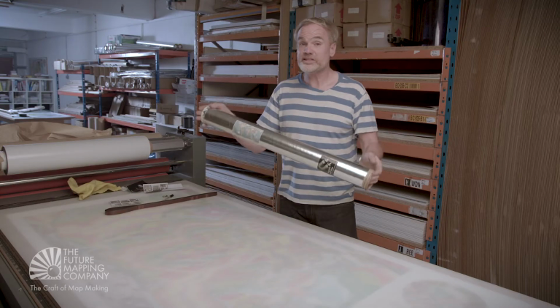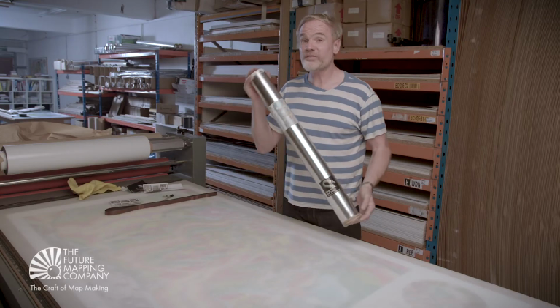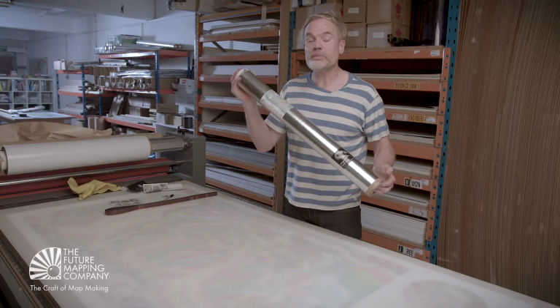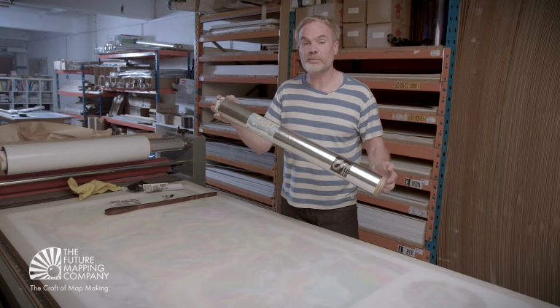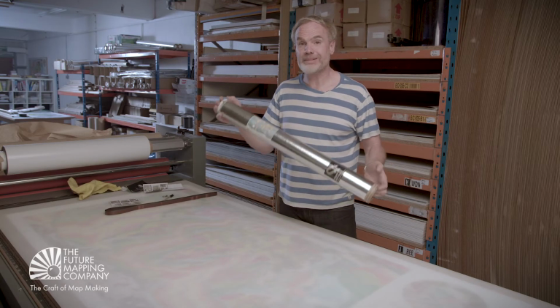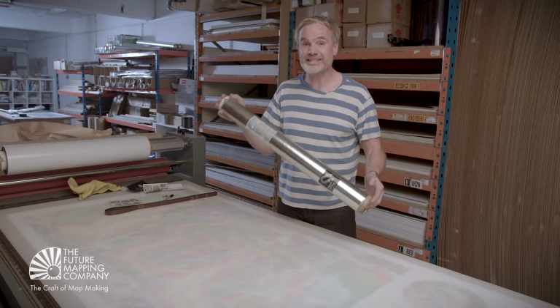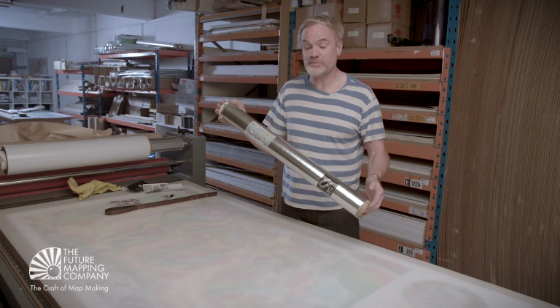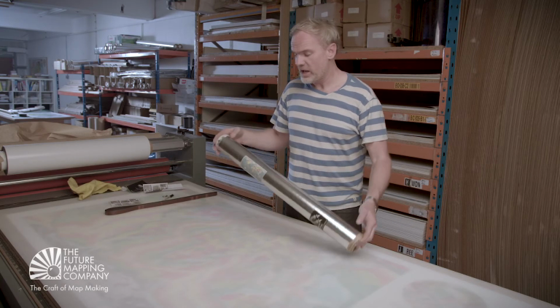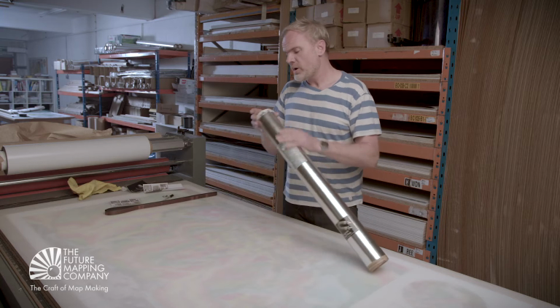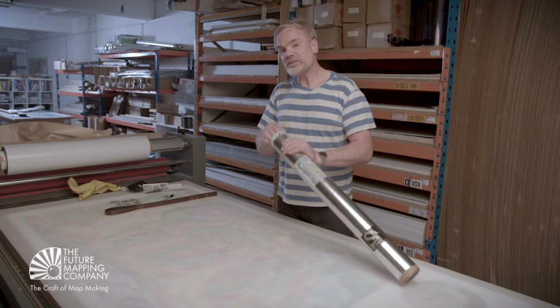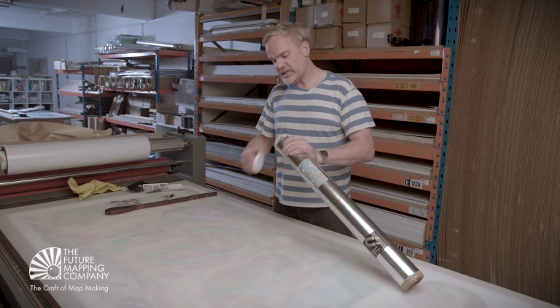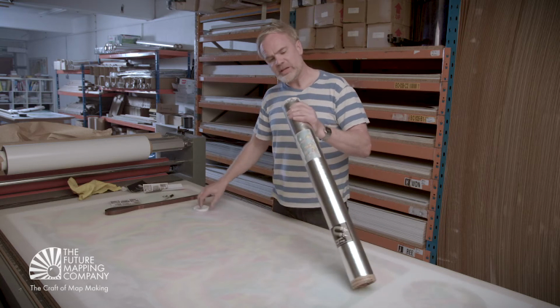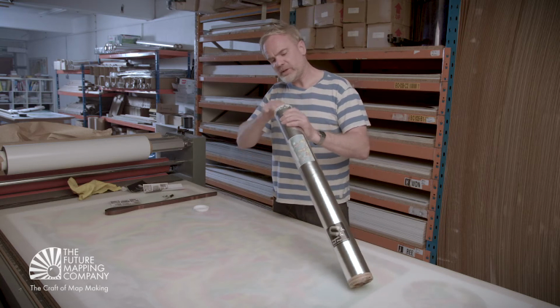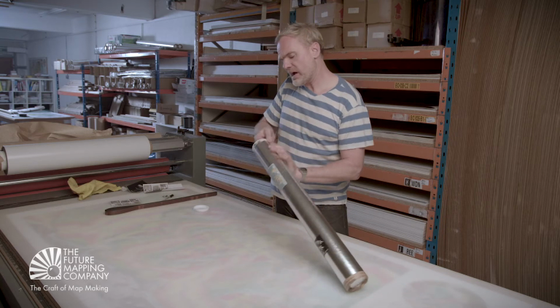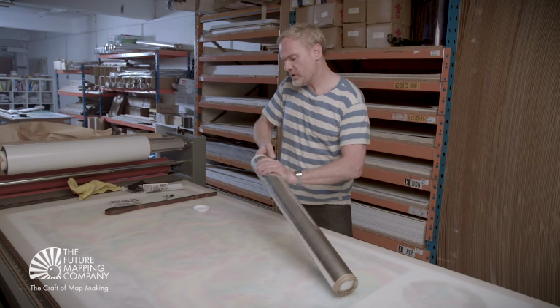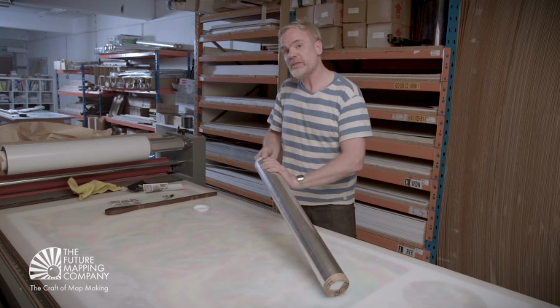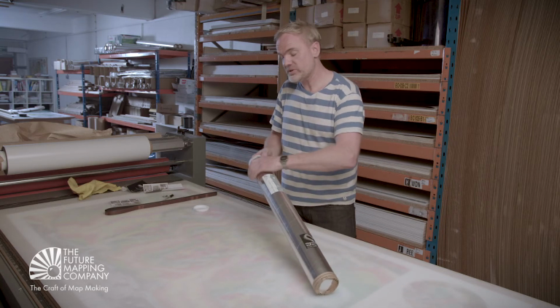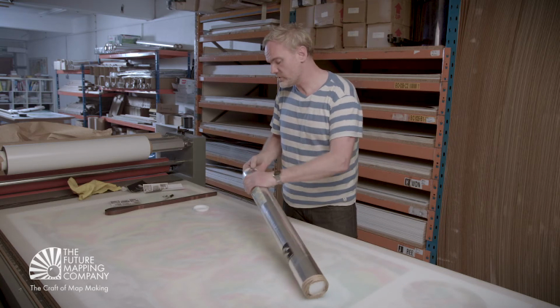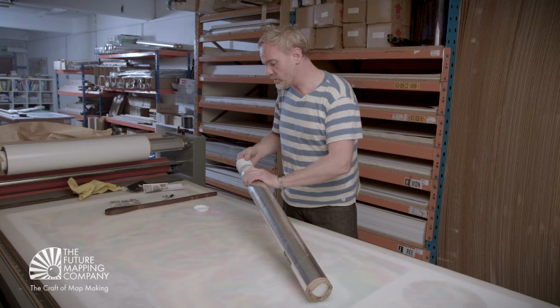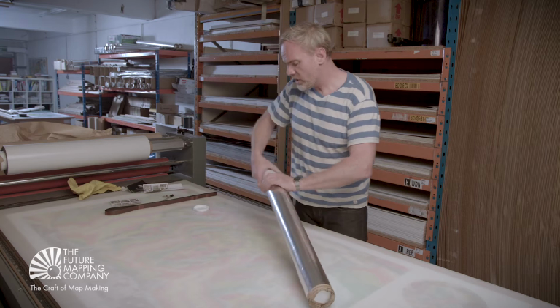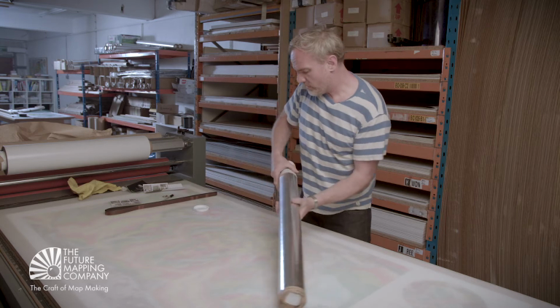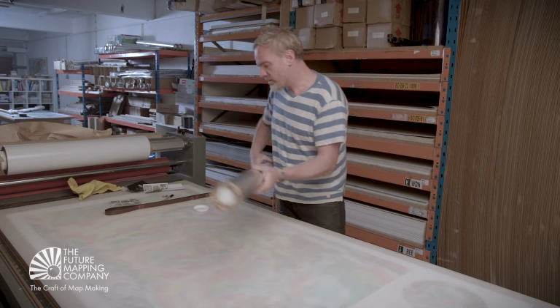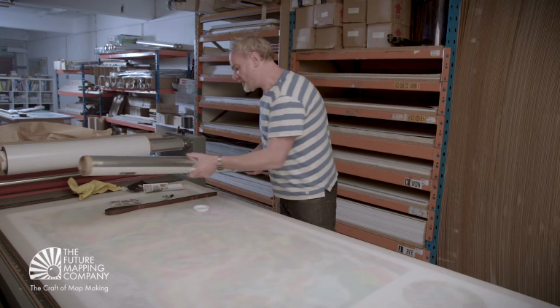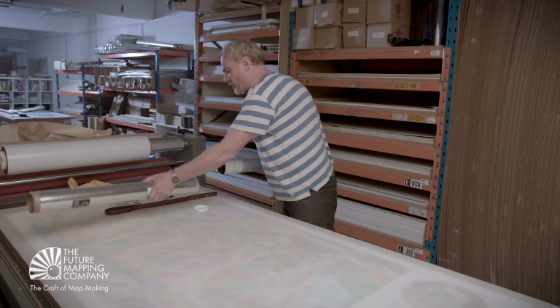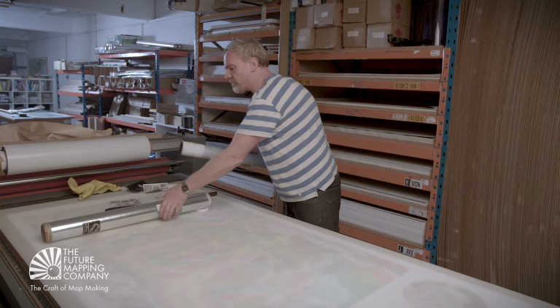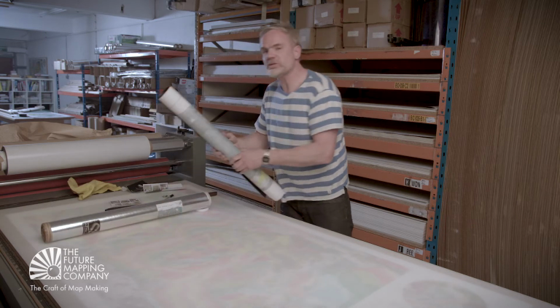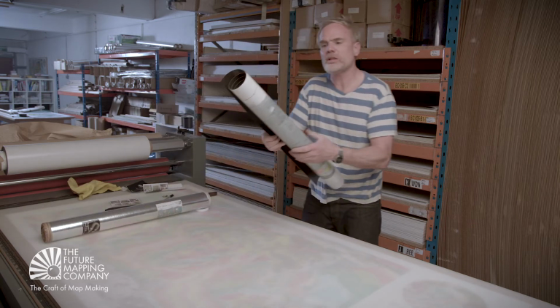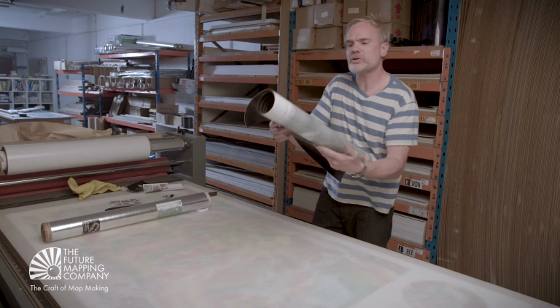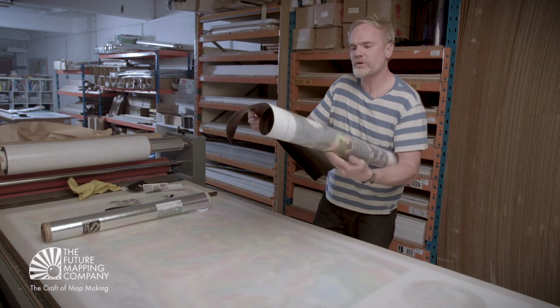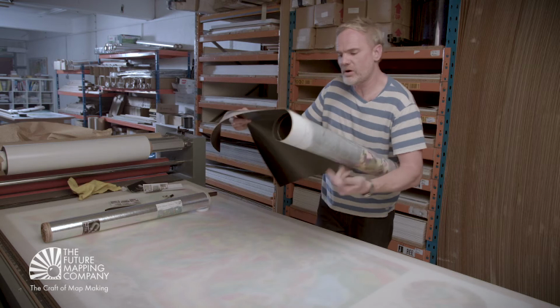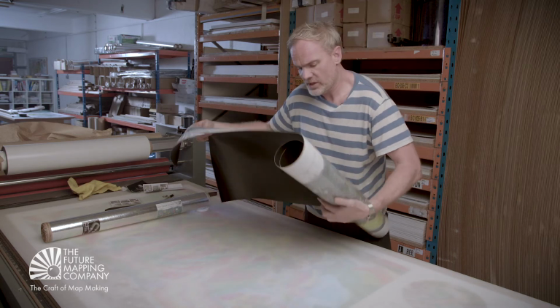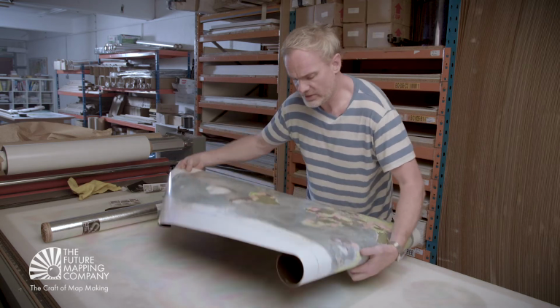This is one of Future Mapping Company's magnetic maps. When we say magnetic, we basically mean a map that you can pin things to. So you can mark where you've been, or you can pin things to it like postcards, photographs, etc.